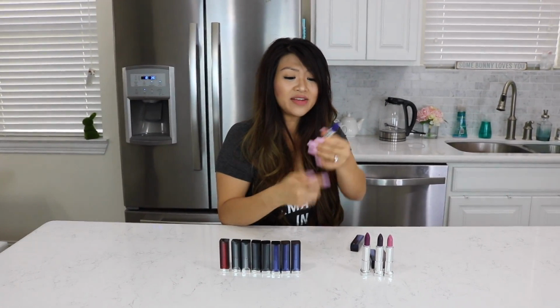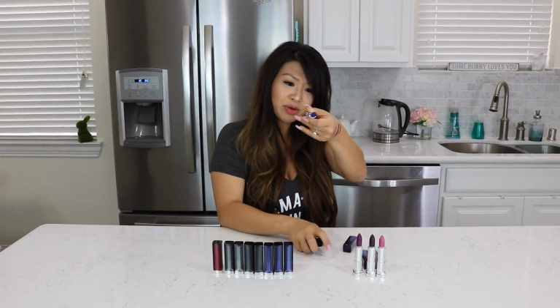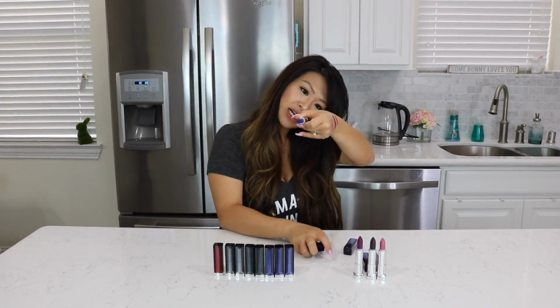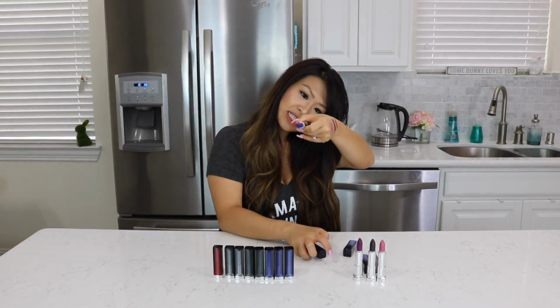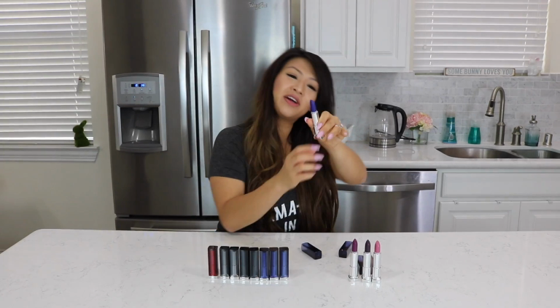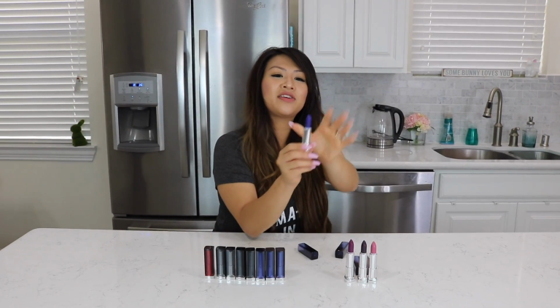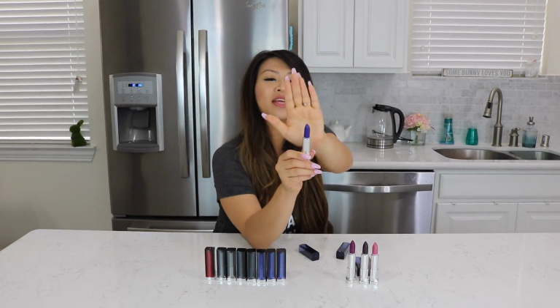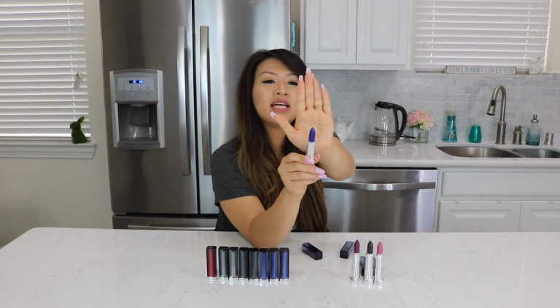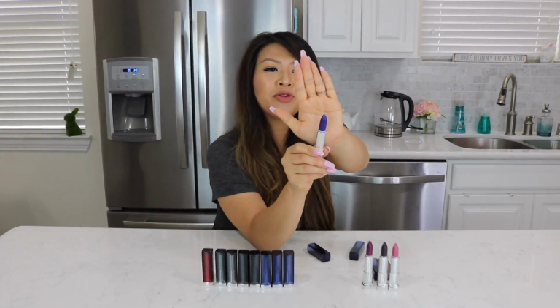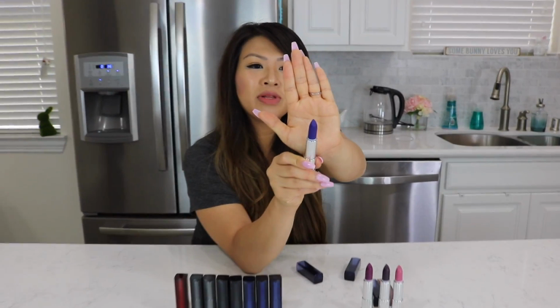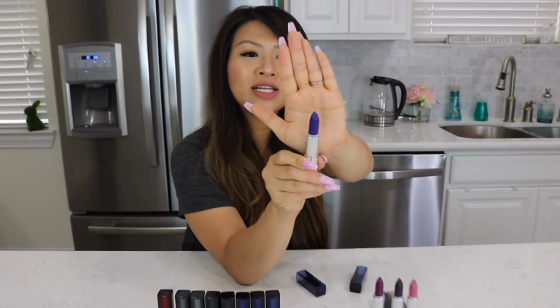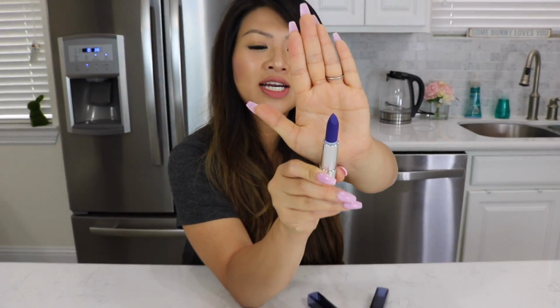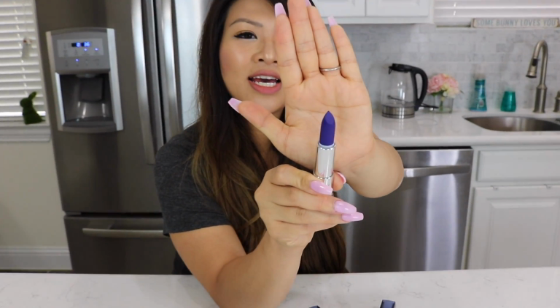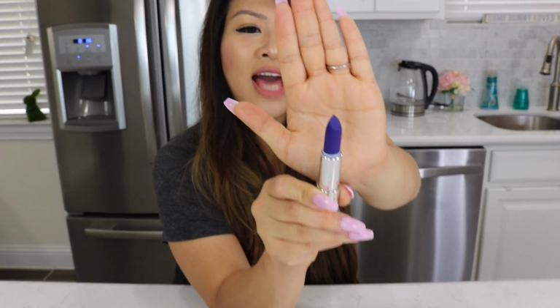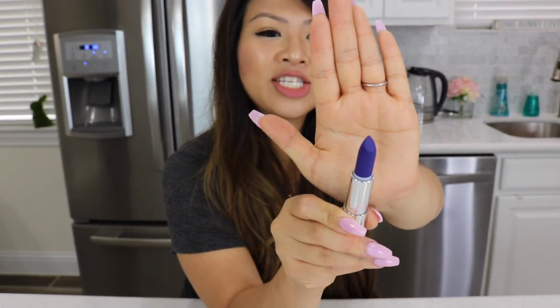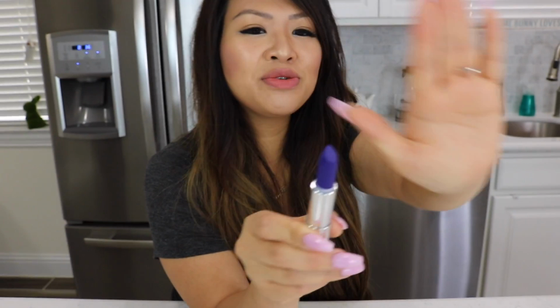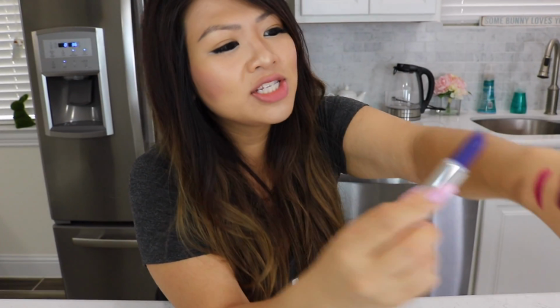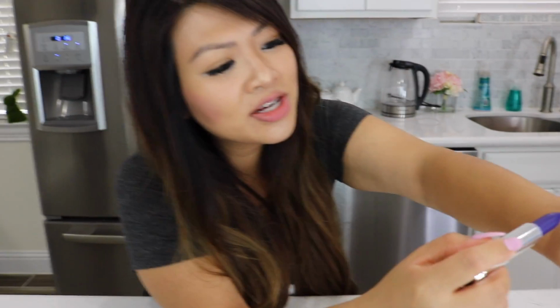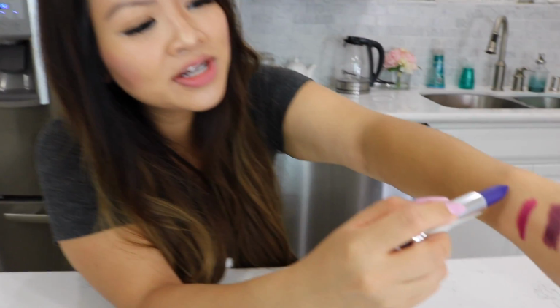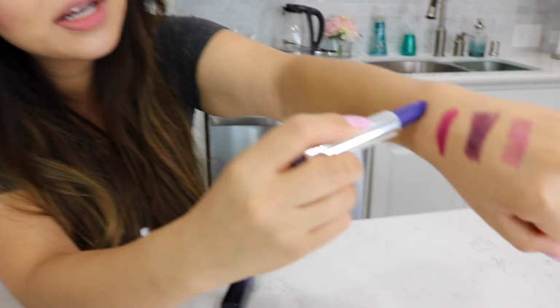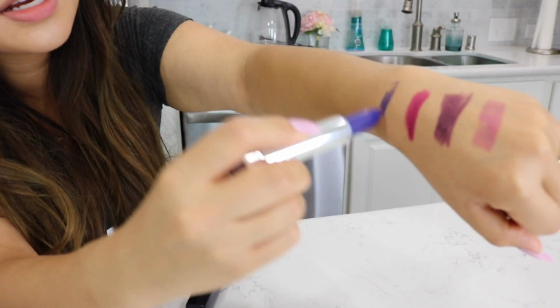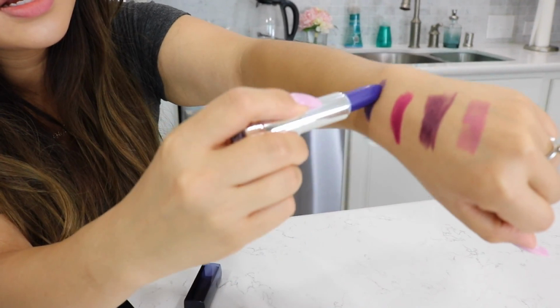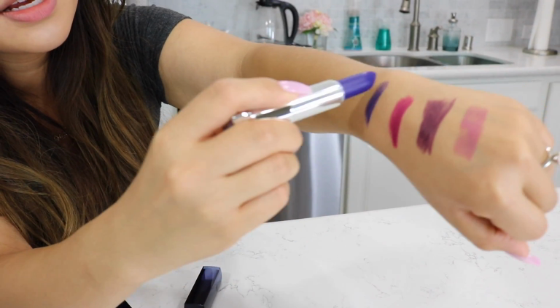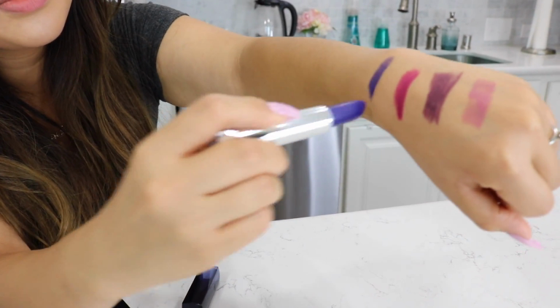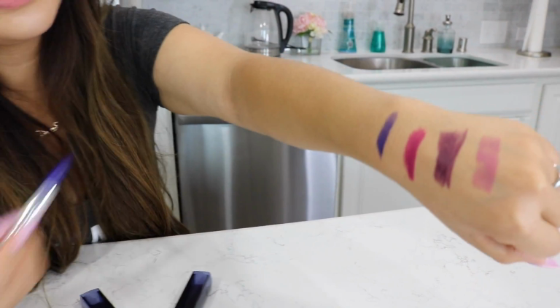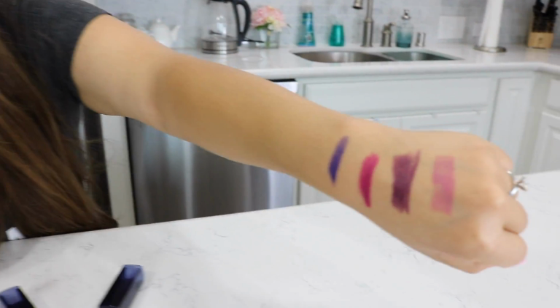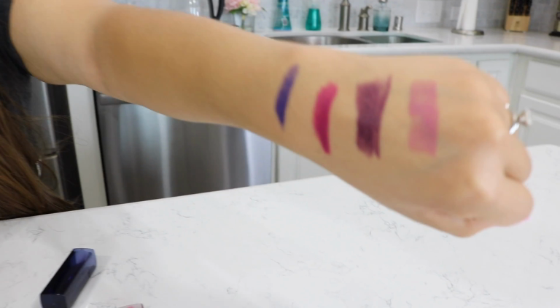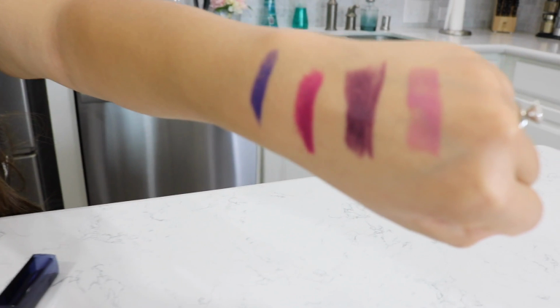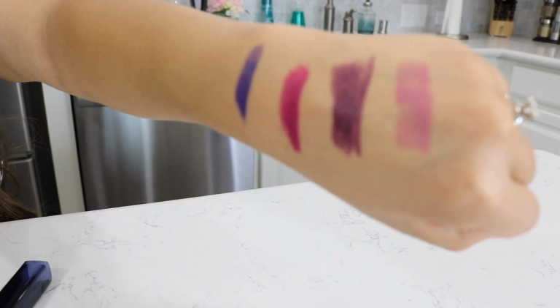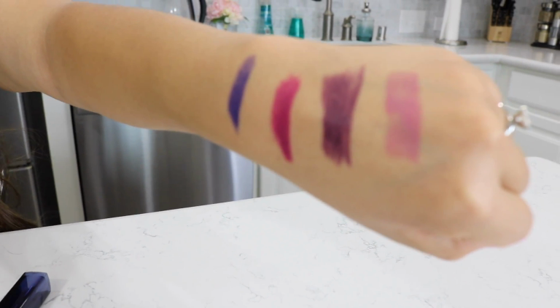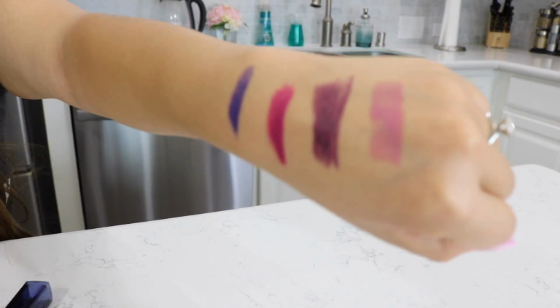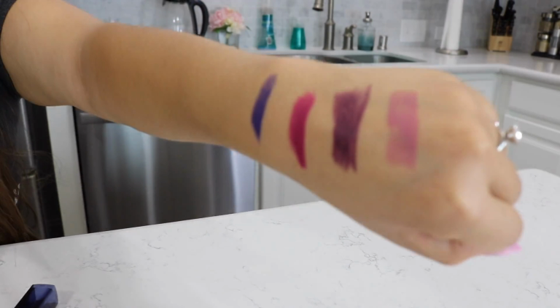It's kind of like a blue color. This is Sapphire Siren — it's like a blue-purpley color. That looks cute. Let's try it on here. Oh, look at that. I love it so far.